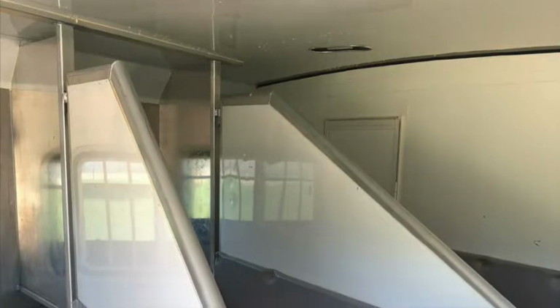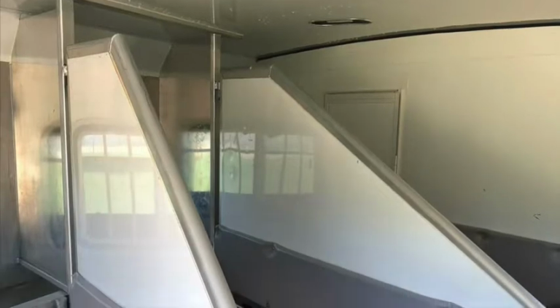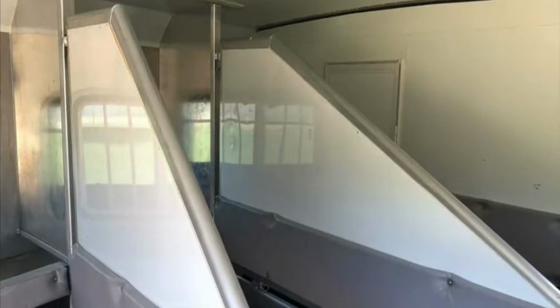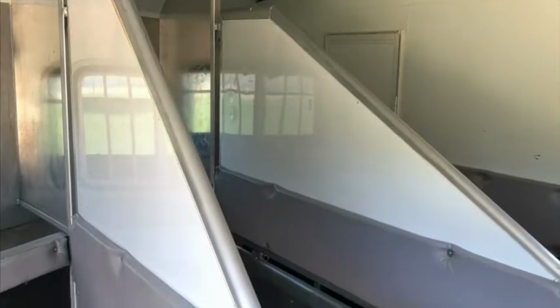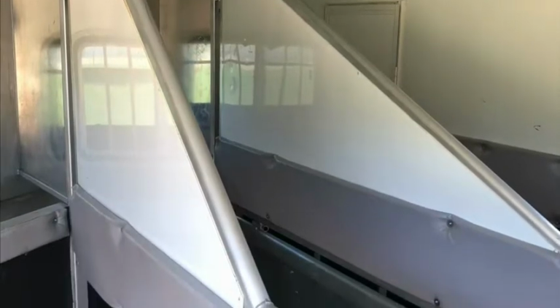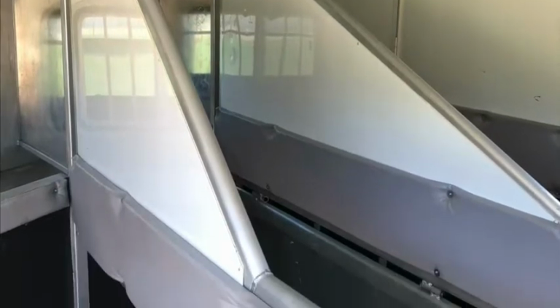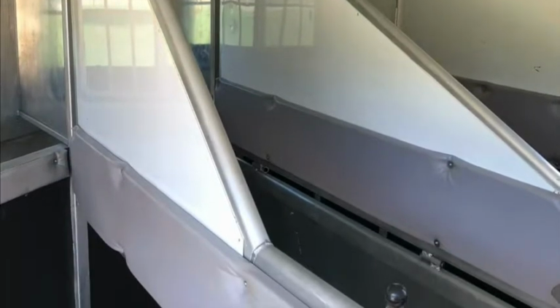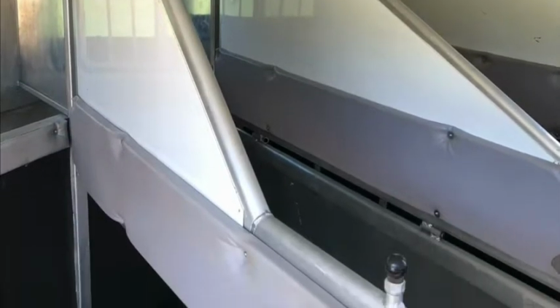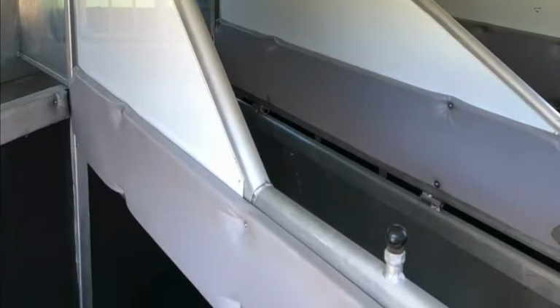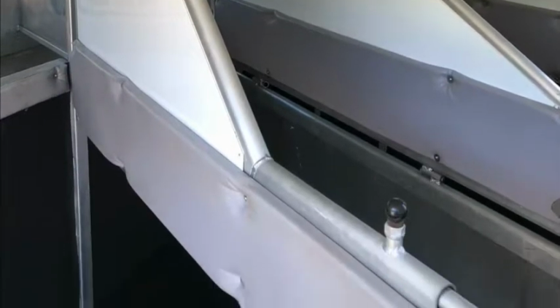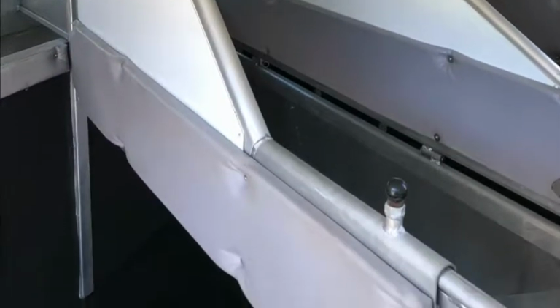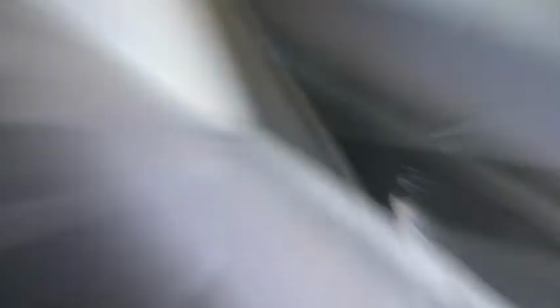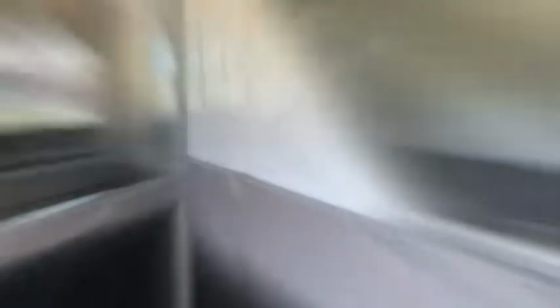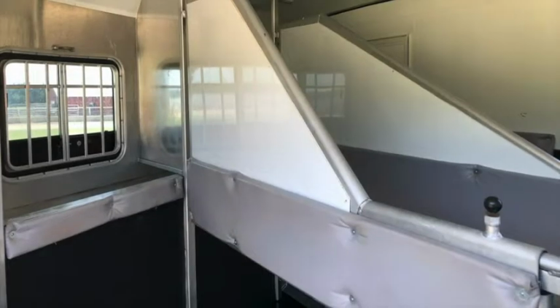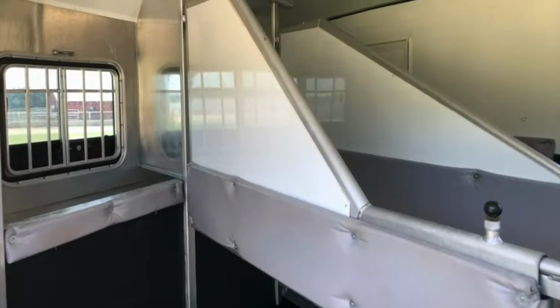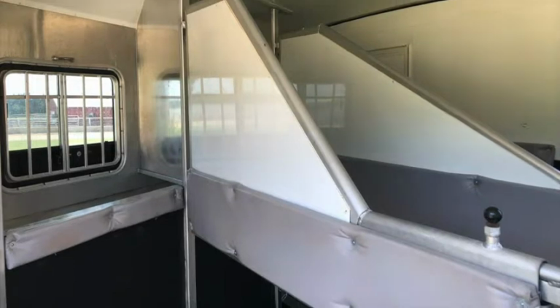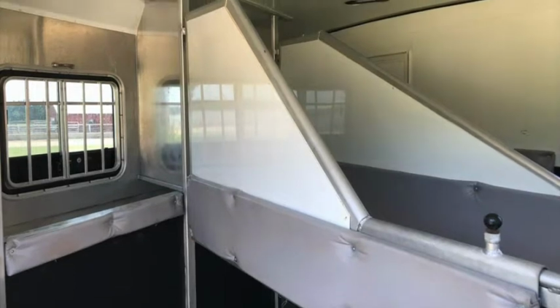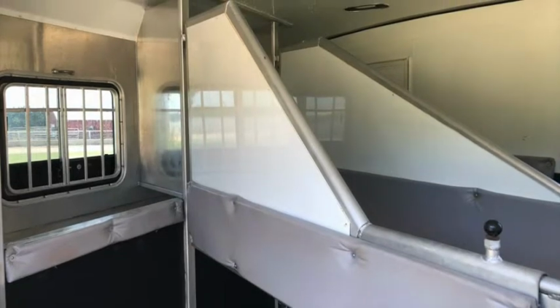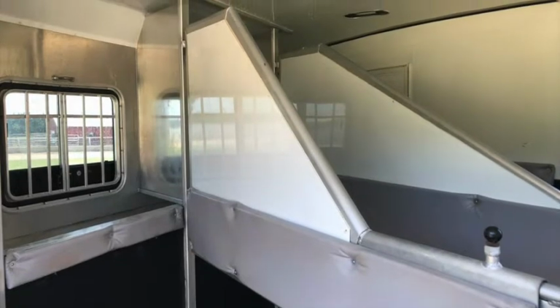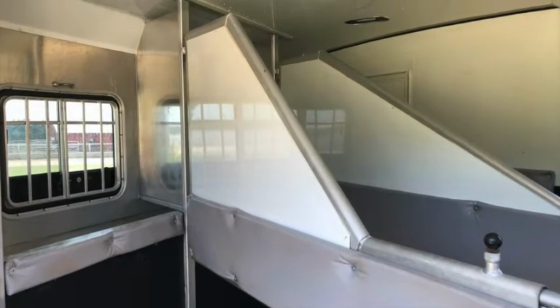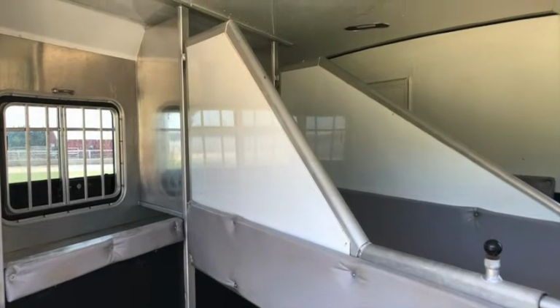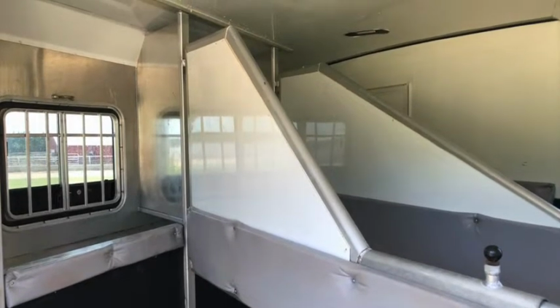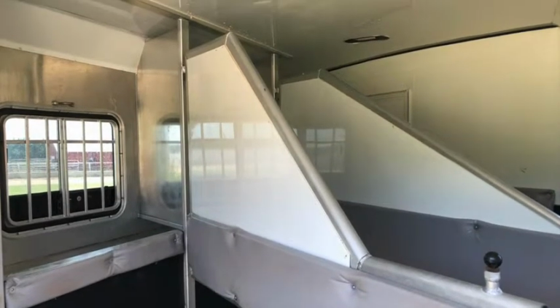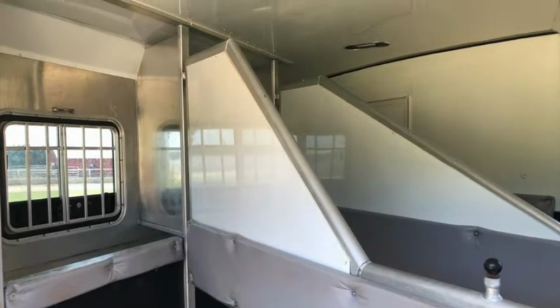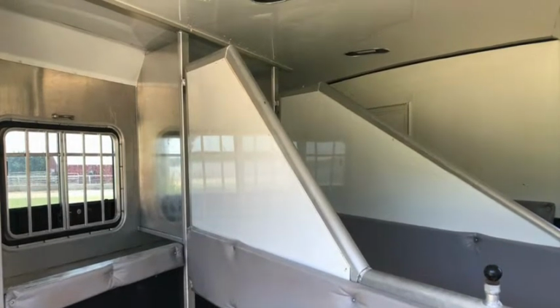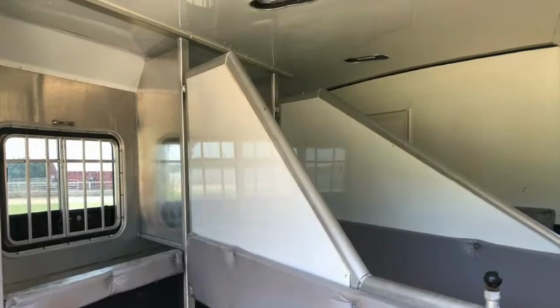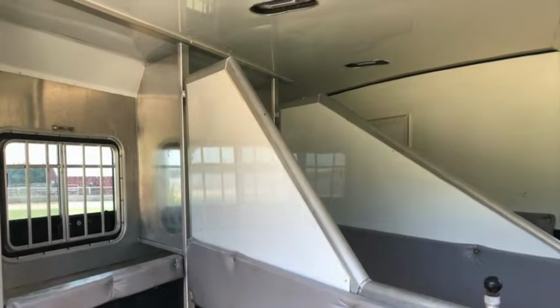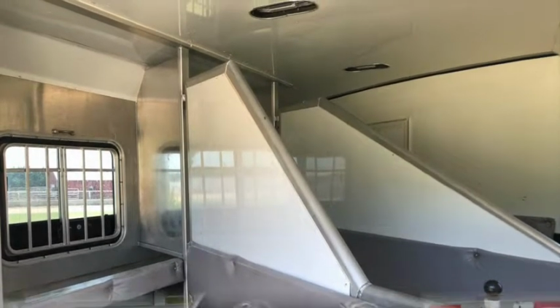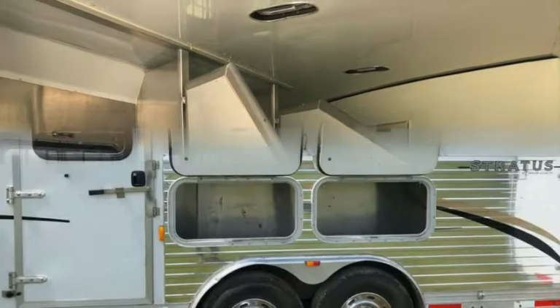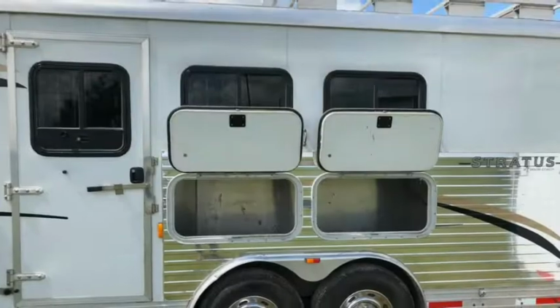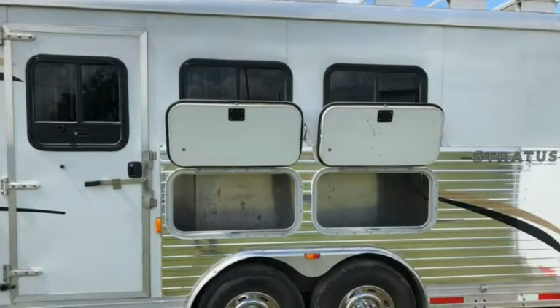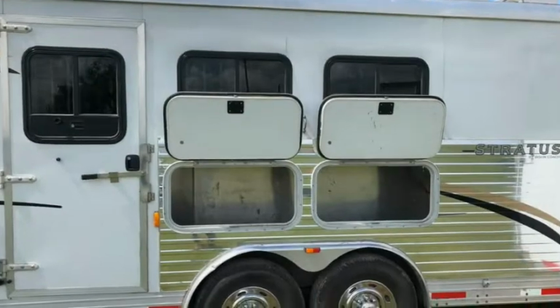There is also an escape door and an access door to the living quarters. The tack compartment features a removable 3 saddle rack and there are 3 bridle hooks on the rear door.